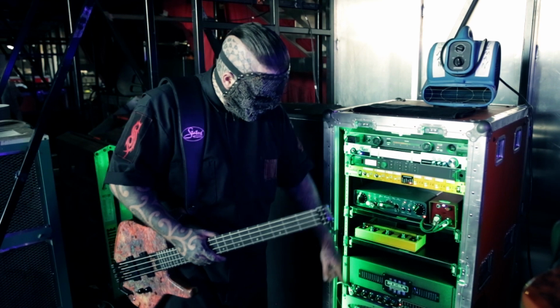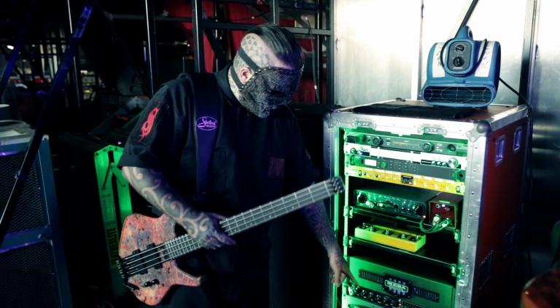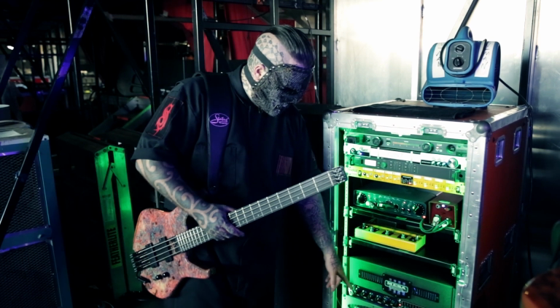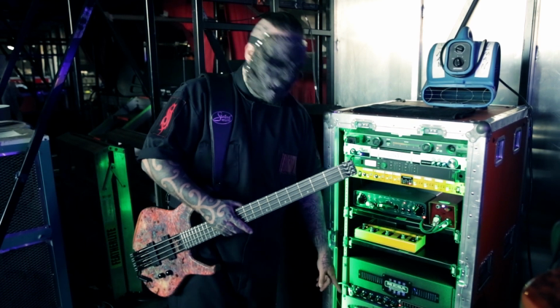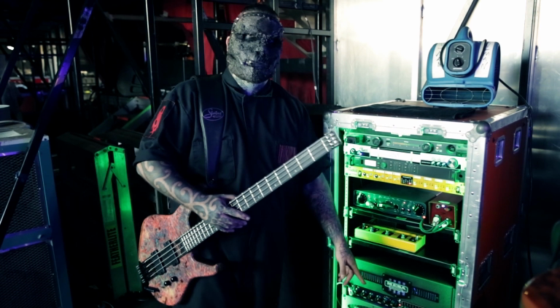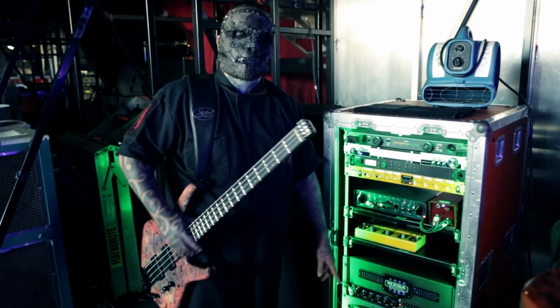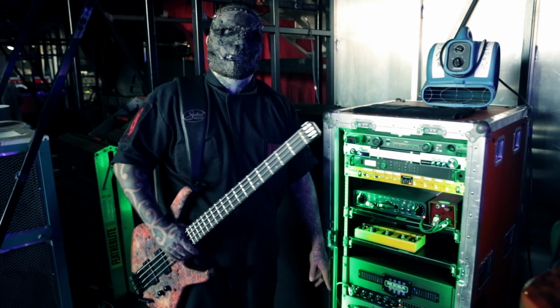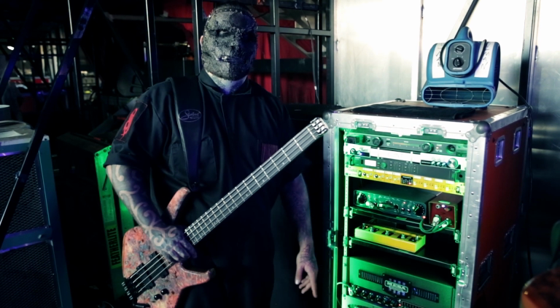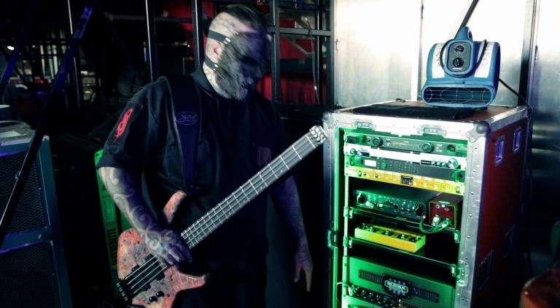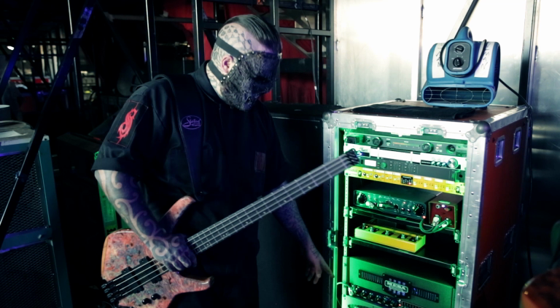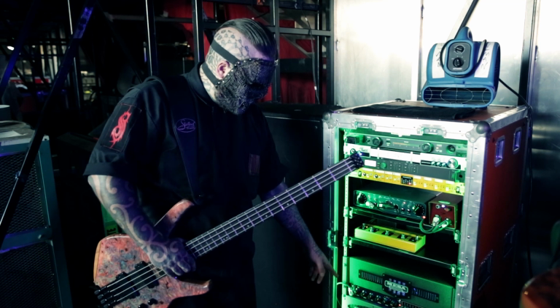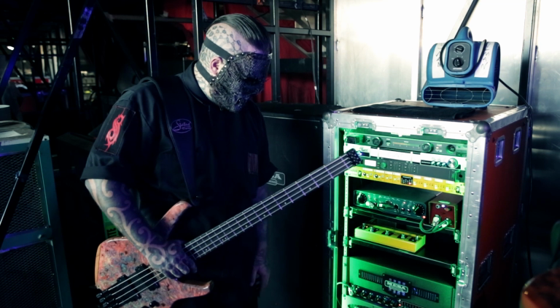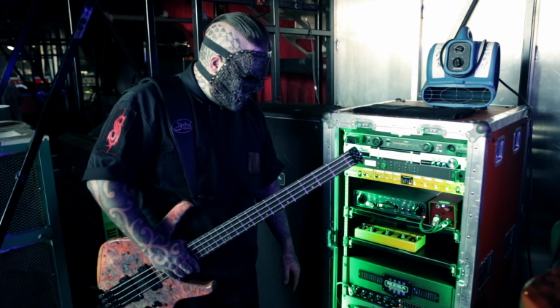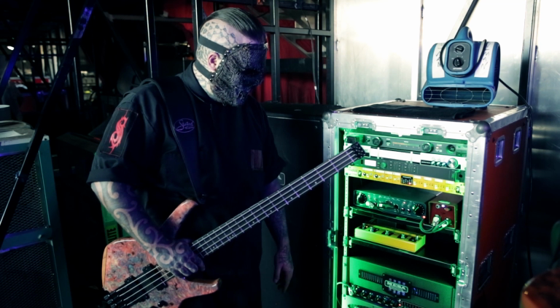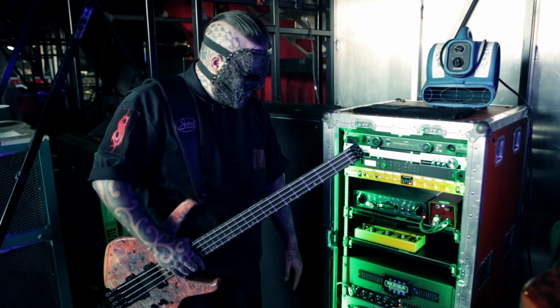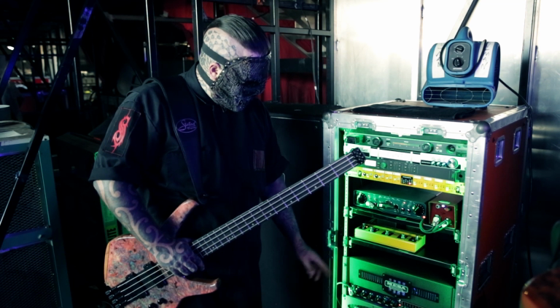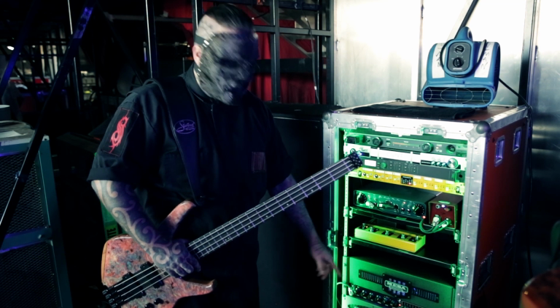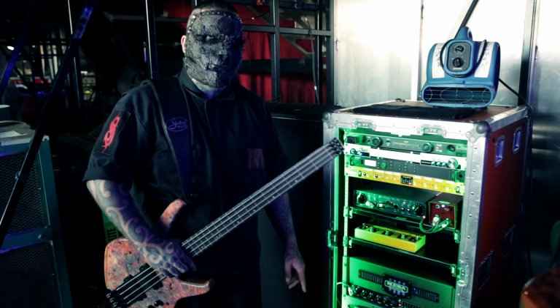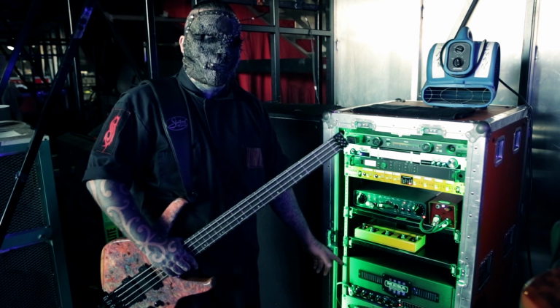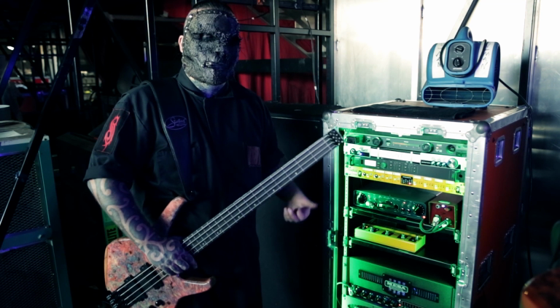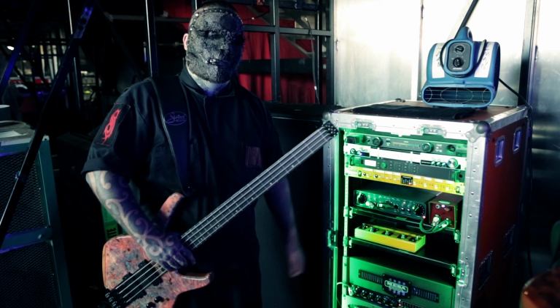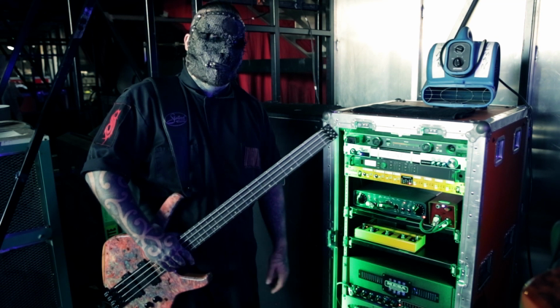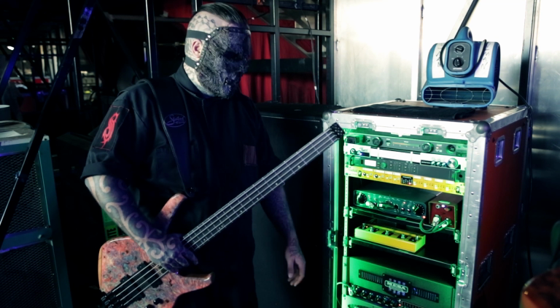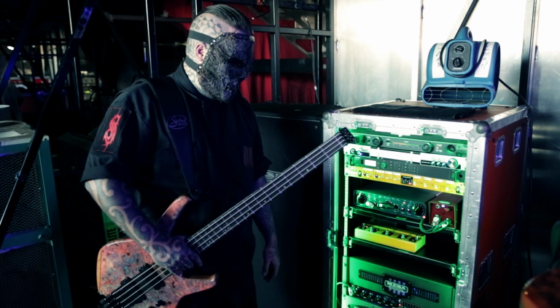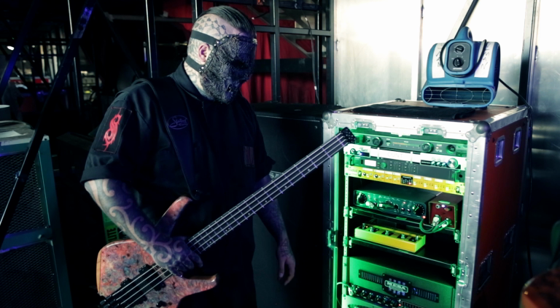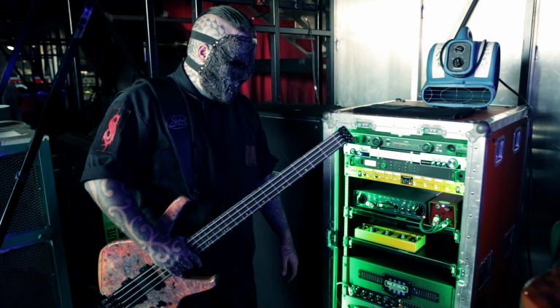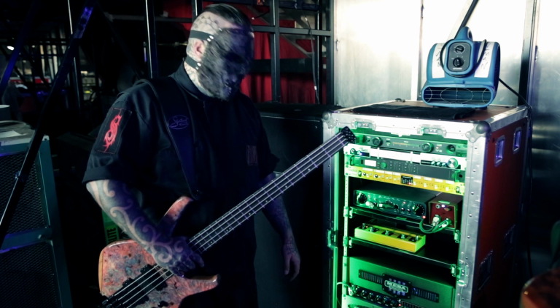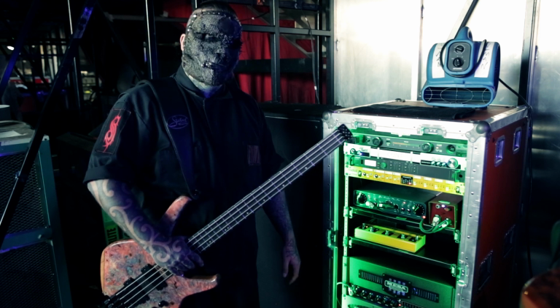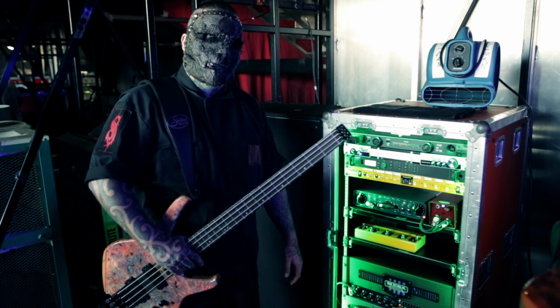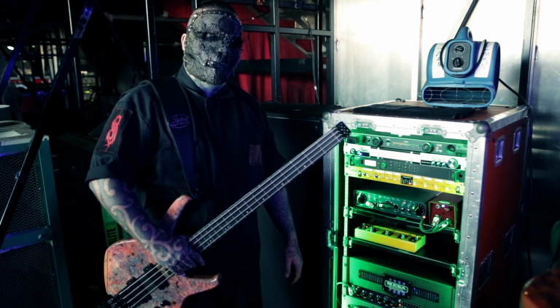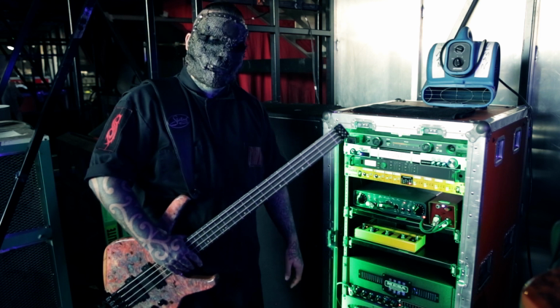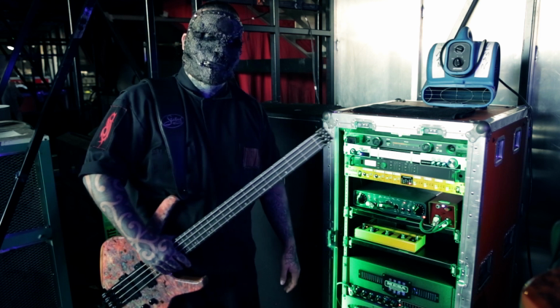I'm also messing around with some GK stuff at the moment — that's the 2501RB. Same as the Mesa, I'm just using the DI on the back of that. And that is it — thank you very much.